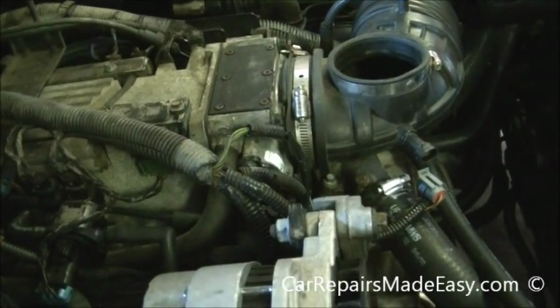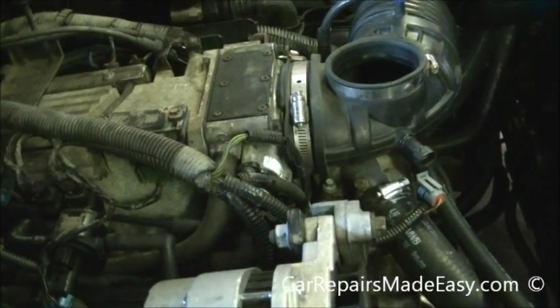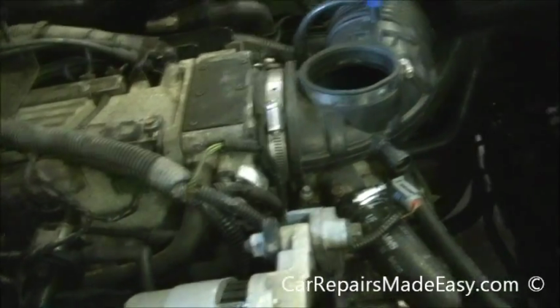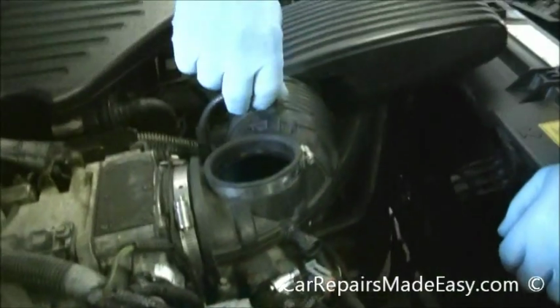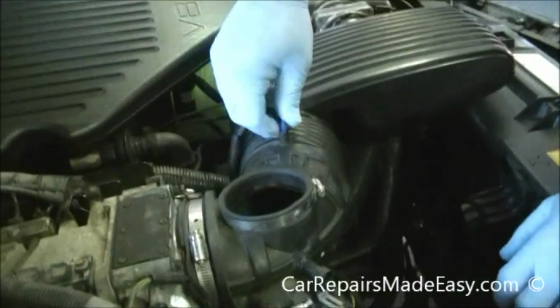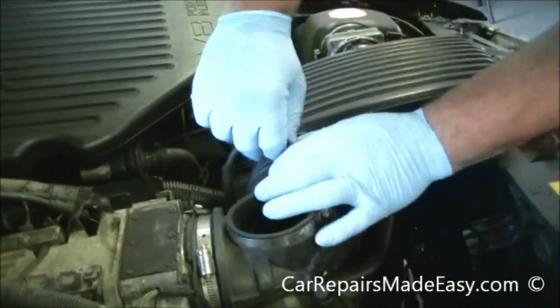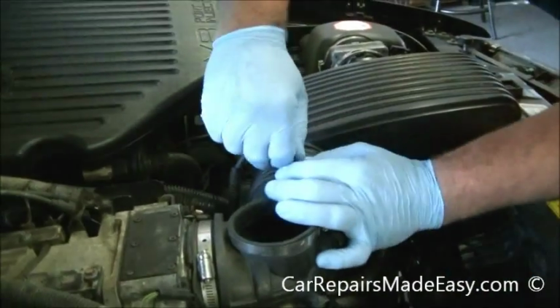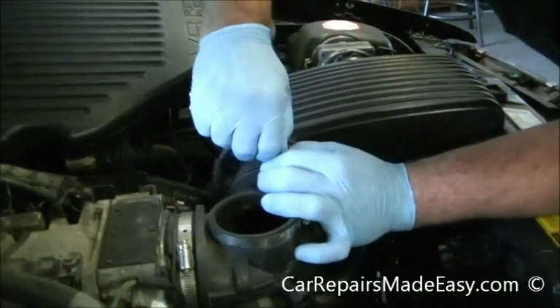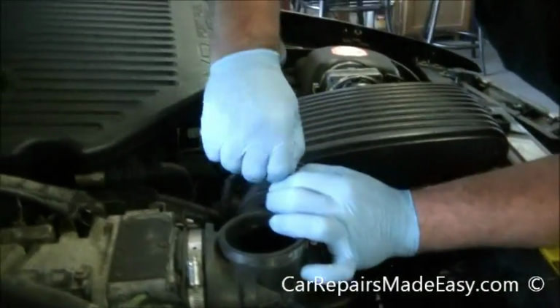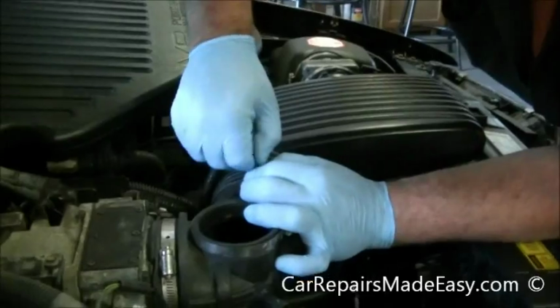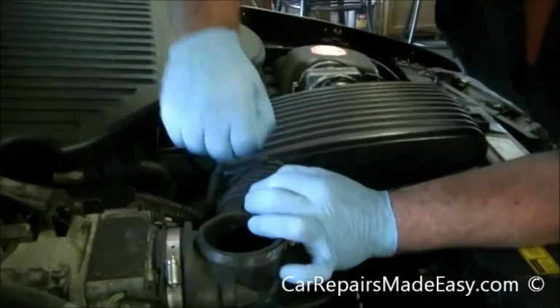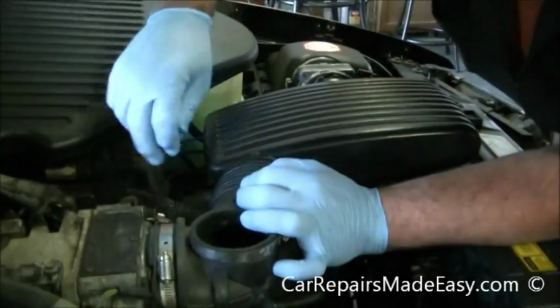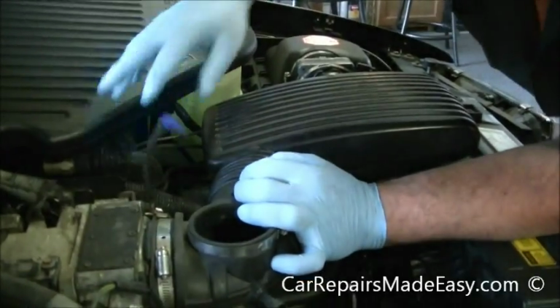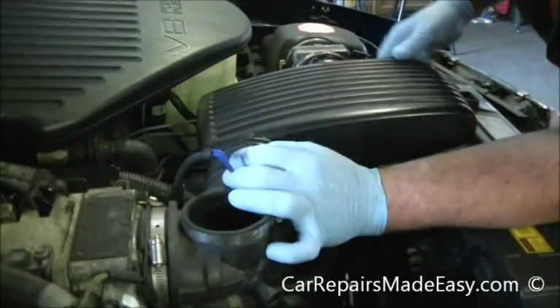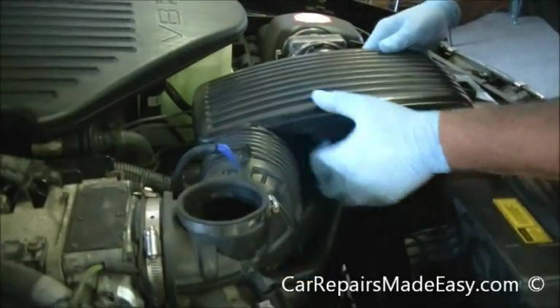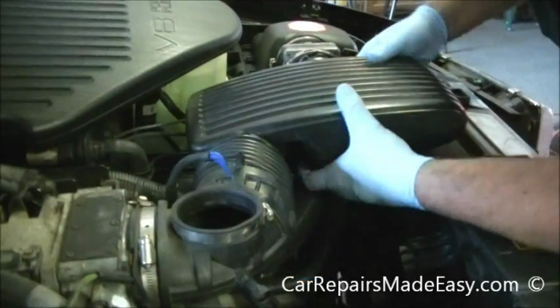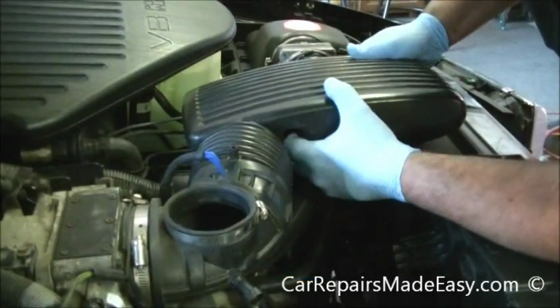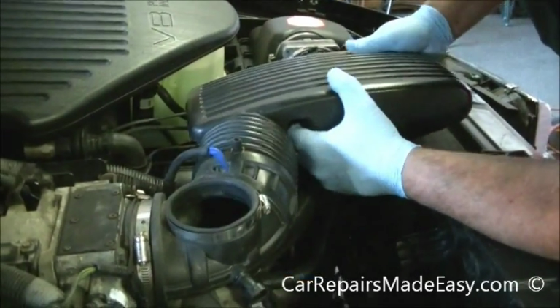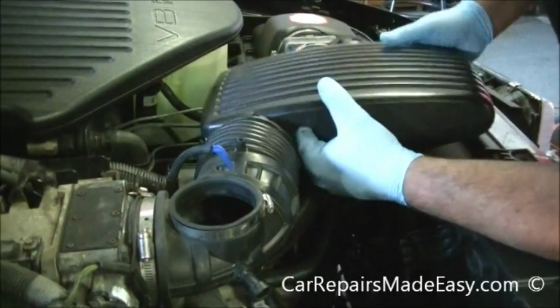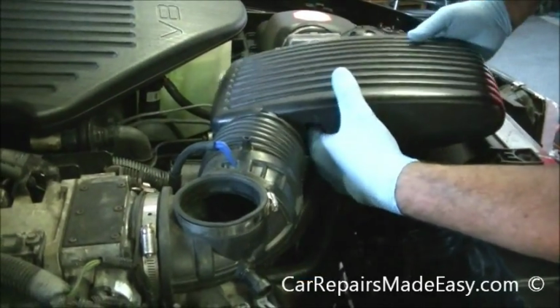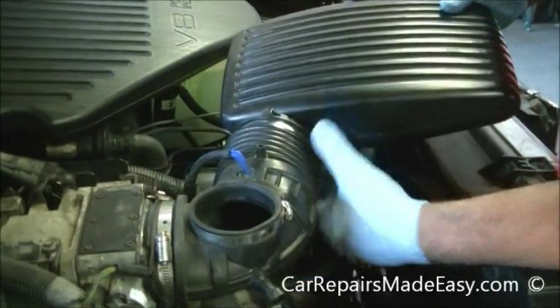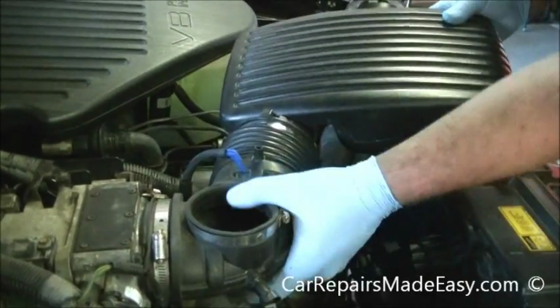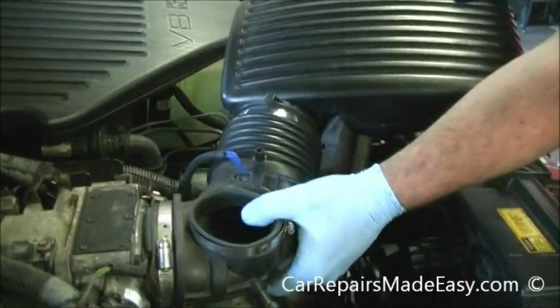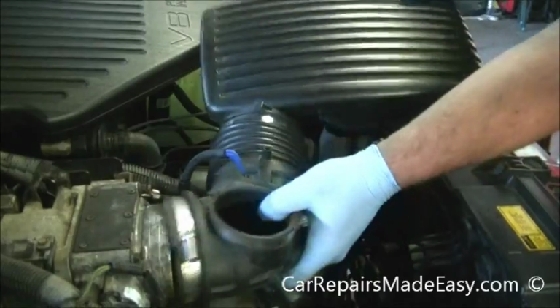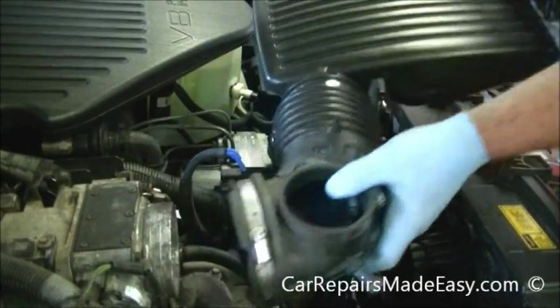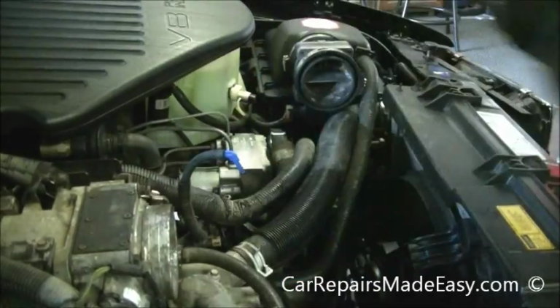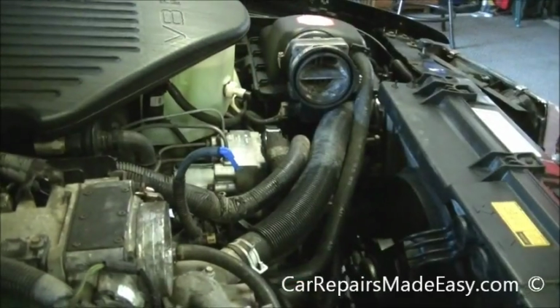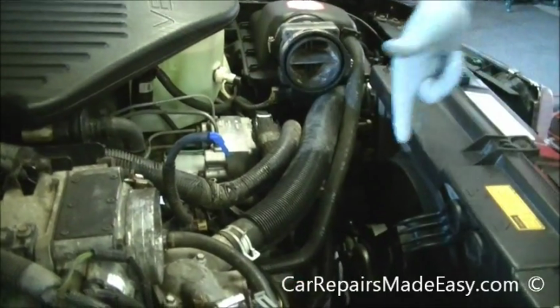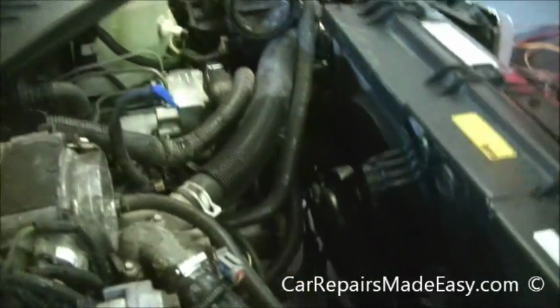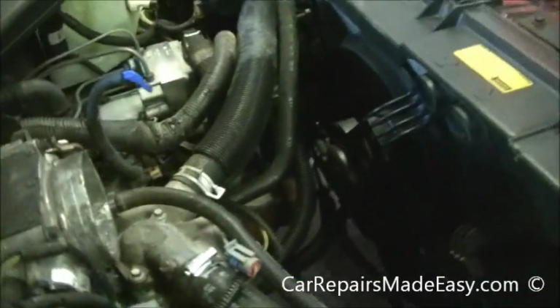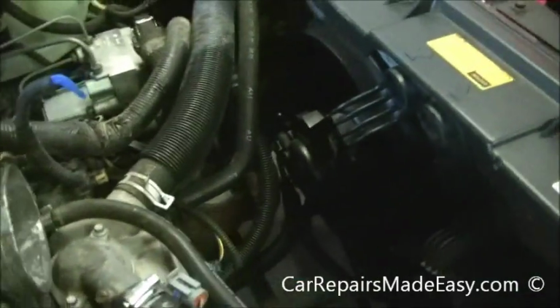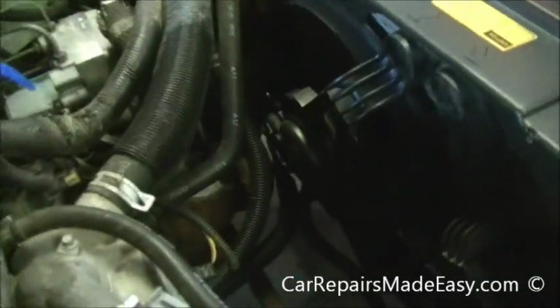There's one little vacuum line here — be careful not to break it. These cars are older and kind of brittle. Get that out of the way. As you can see, the cooling fans are right there out in the open.